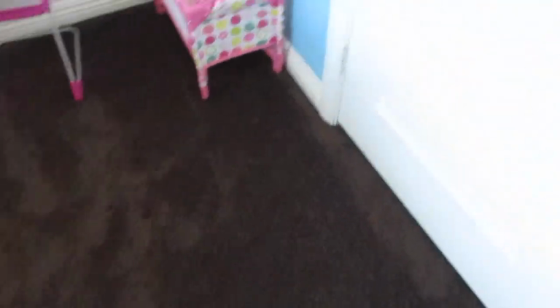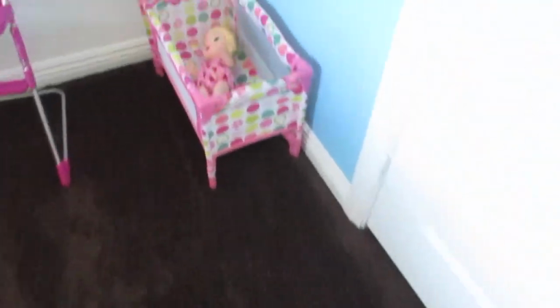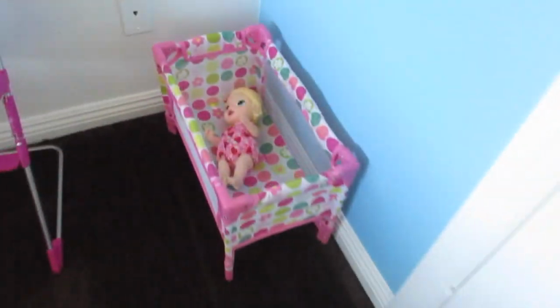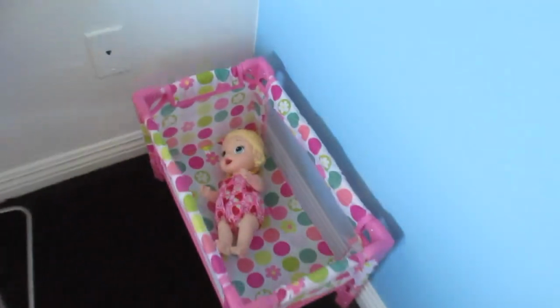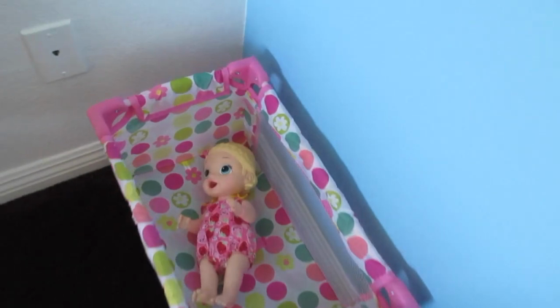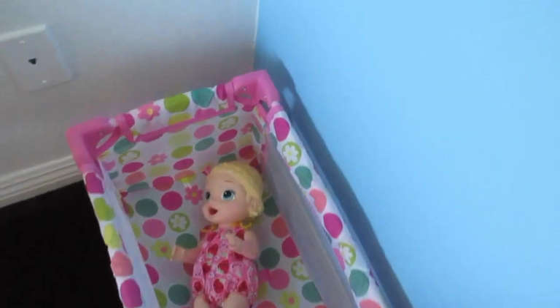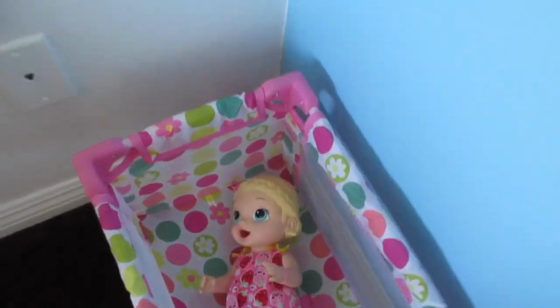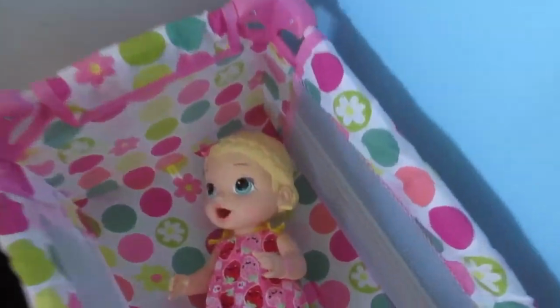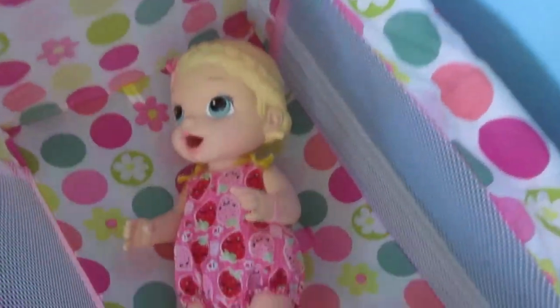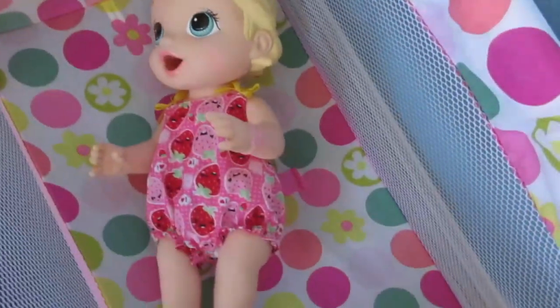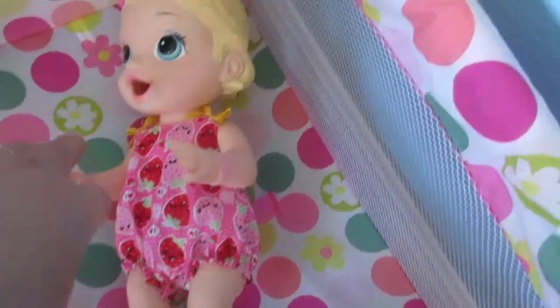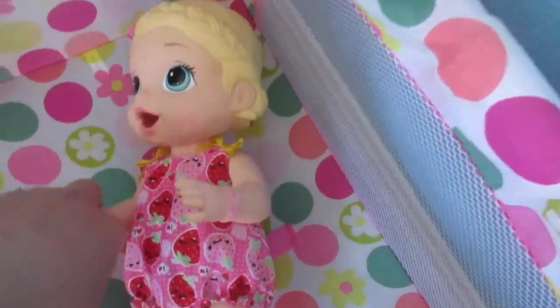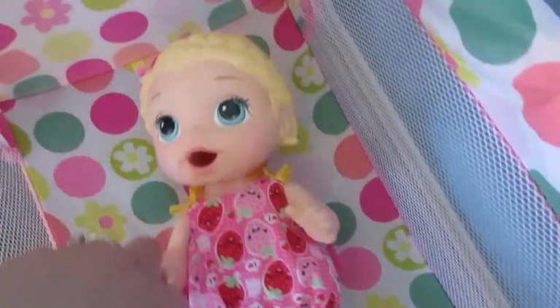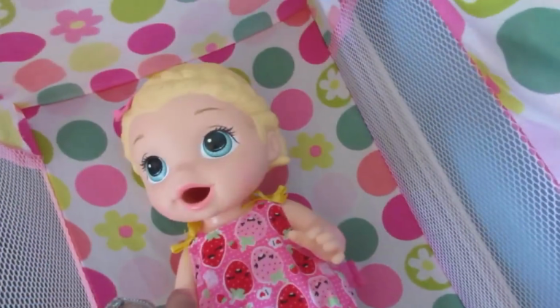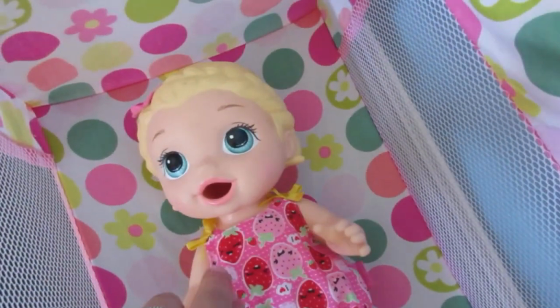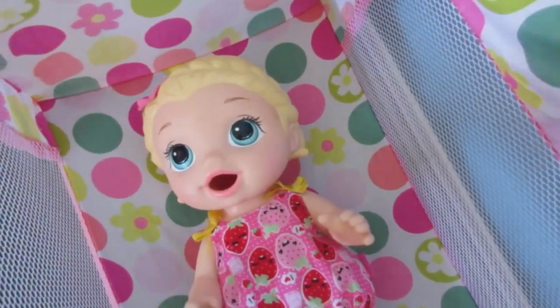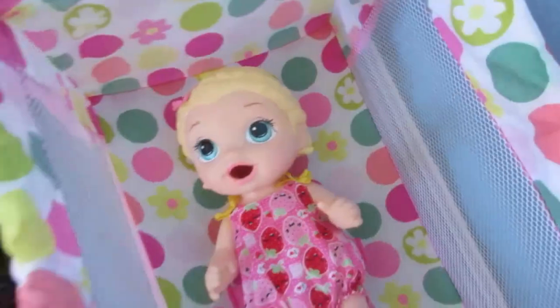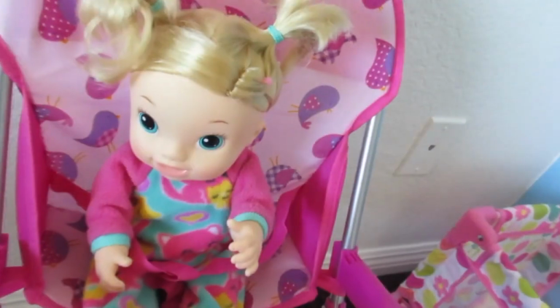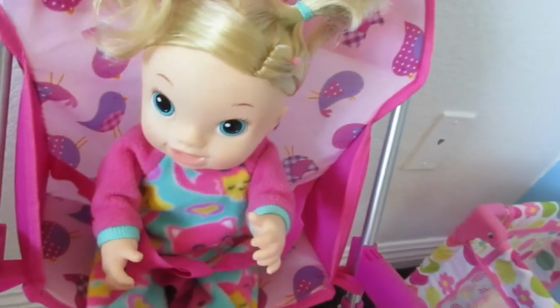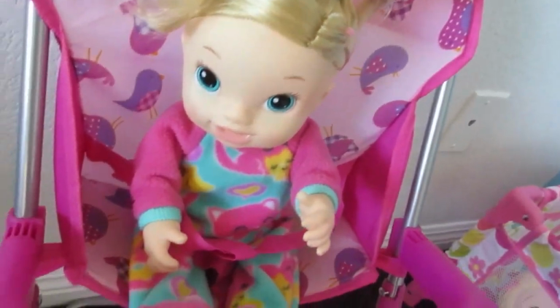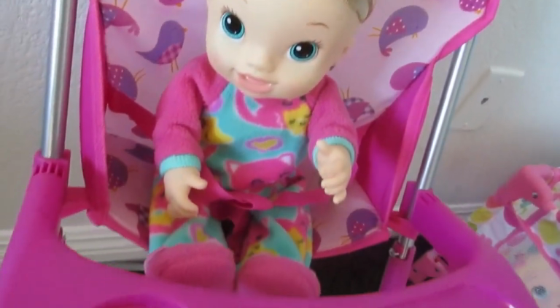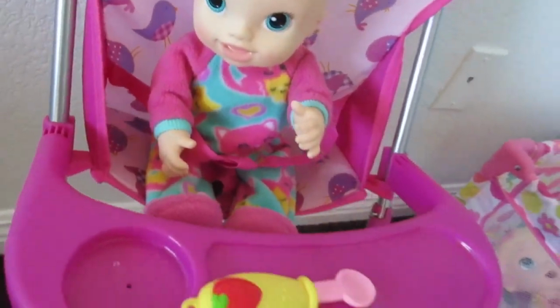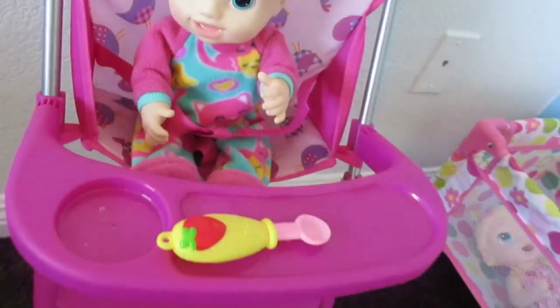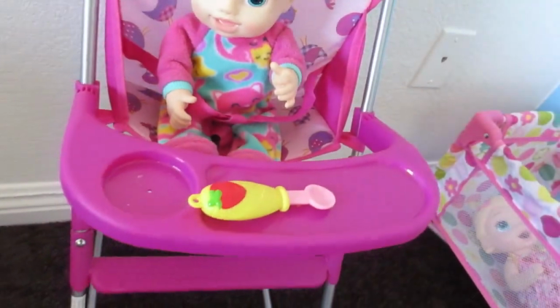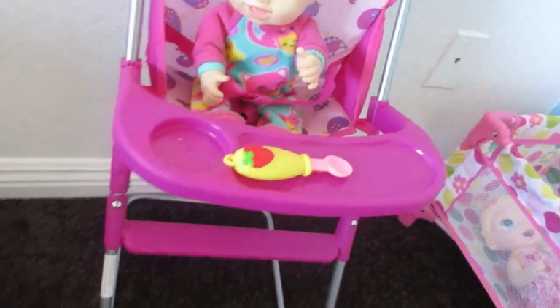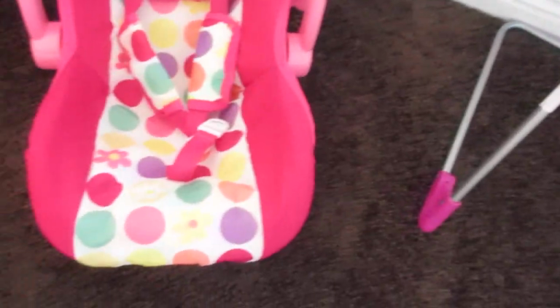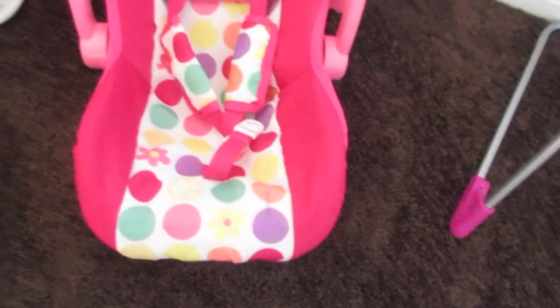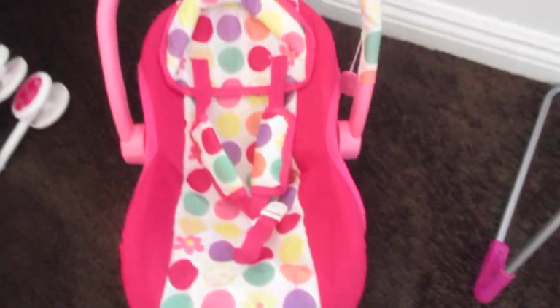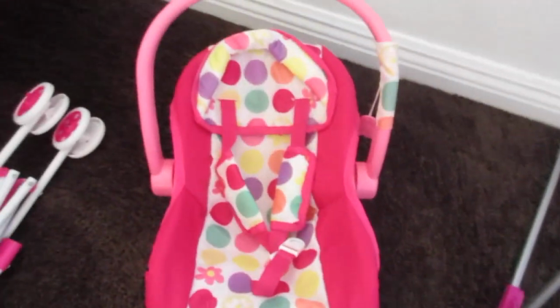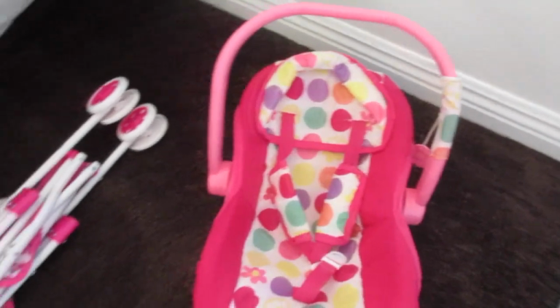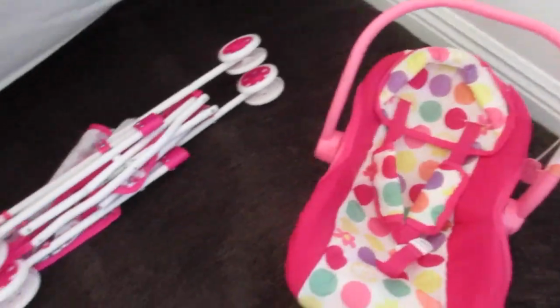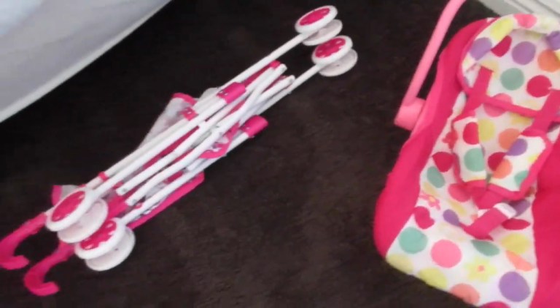Over here, we've got our sweet Snacking Lily. She's awake from her nap. Hello, baby. And over here we've got our Tickles and Cuddles sweetheart. And here is one of the car seats and a stroller.